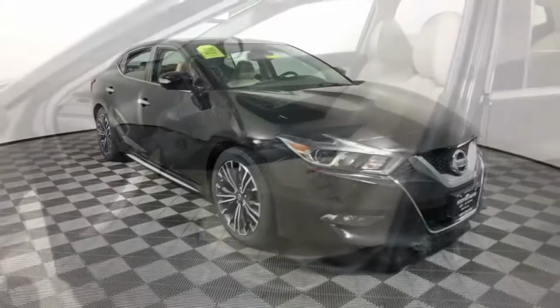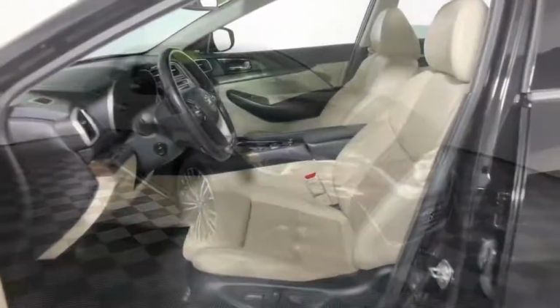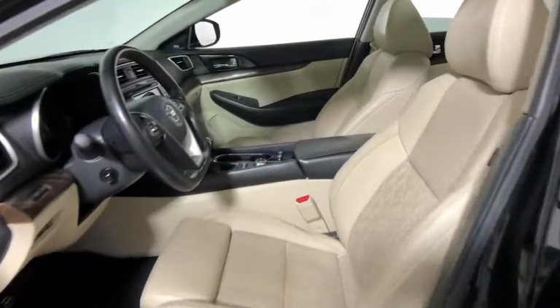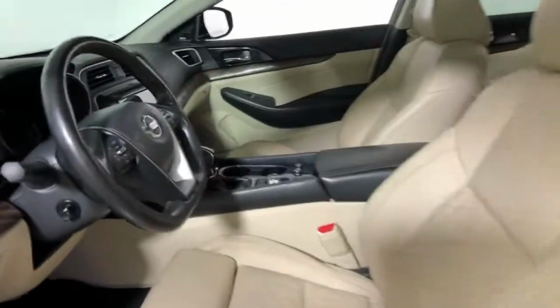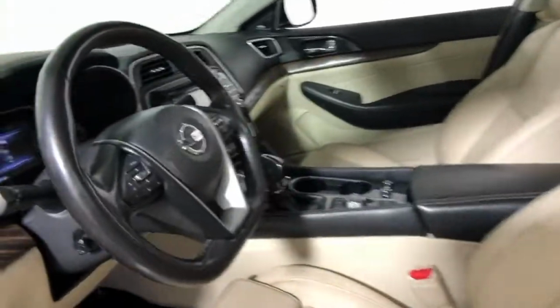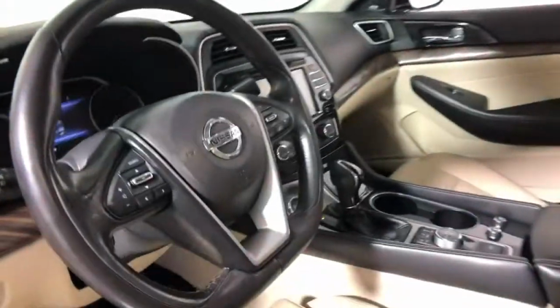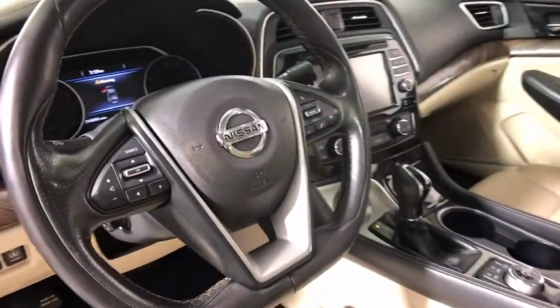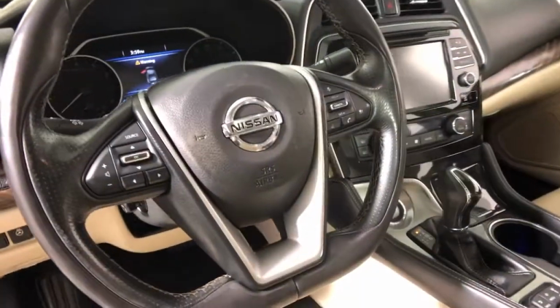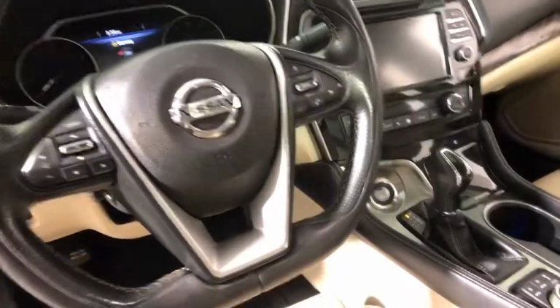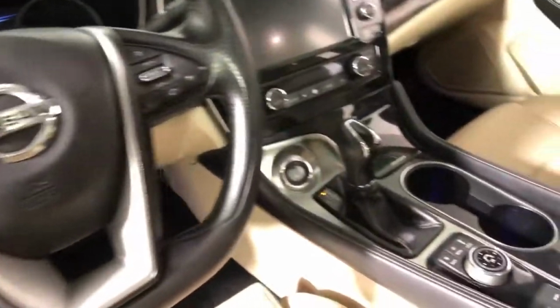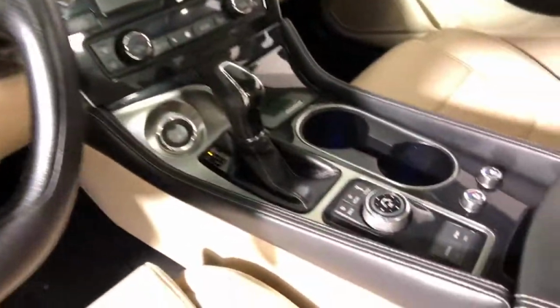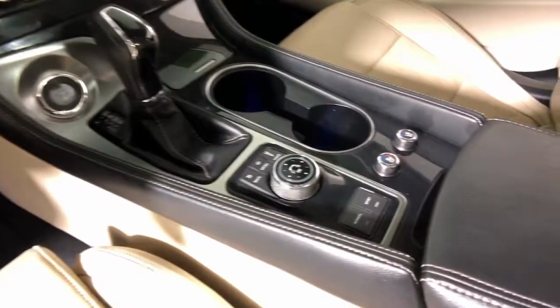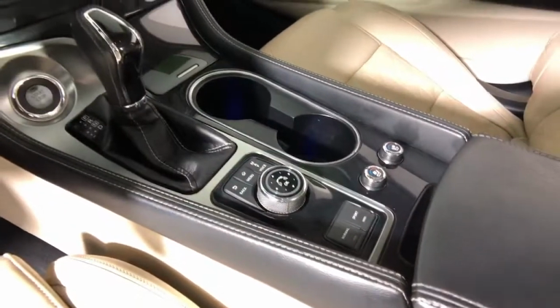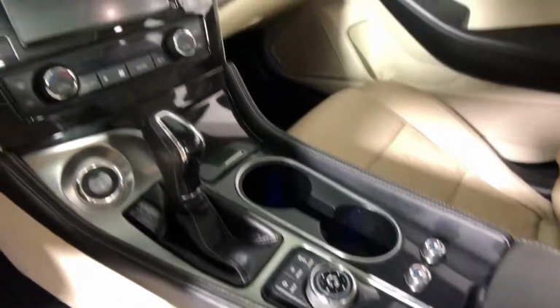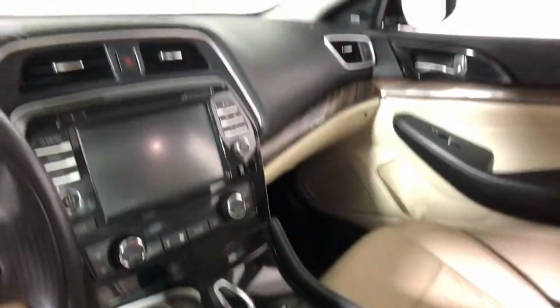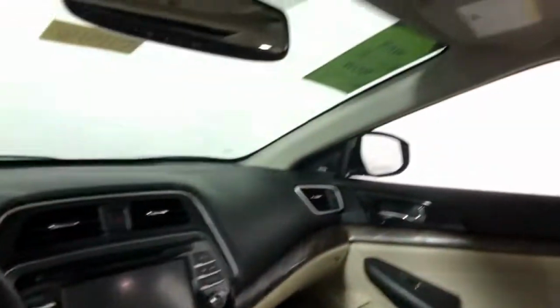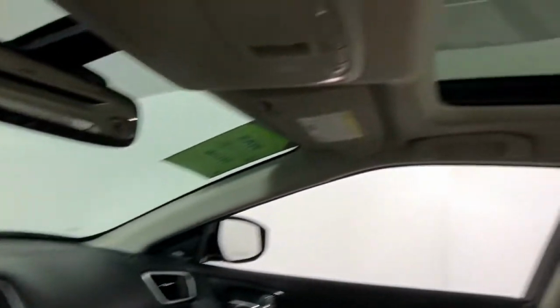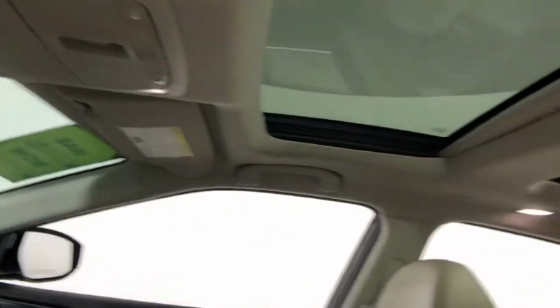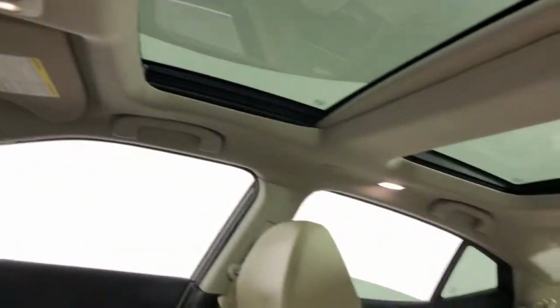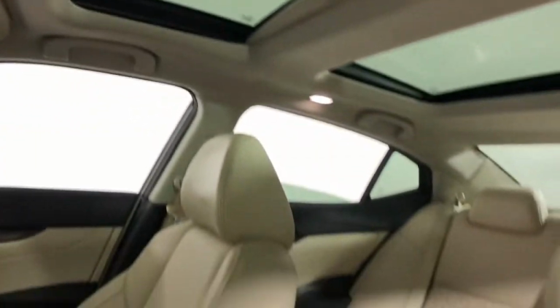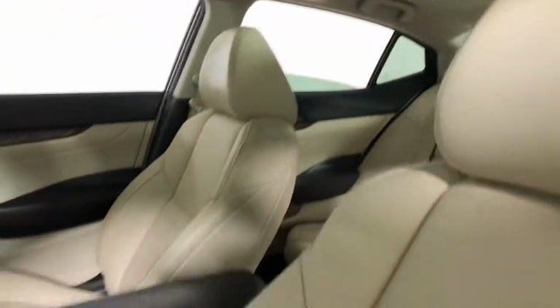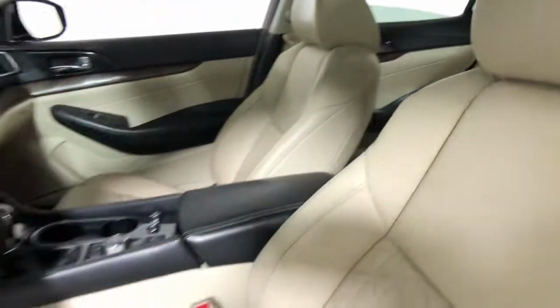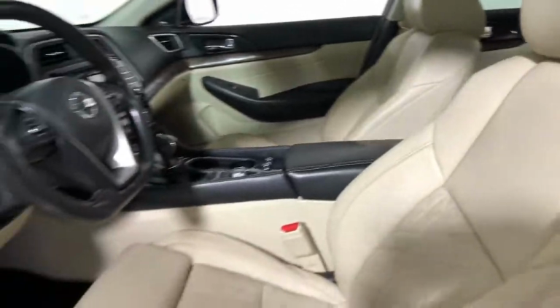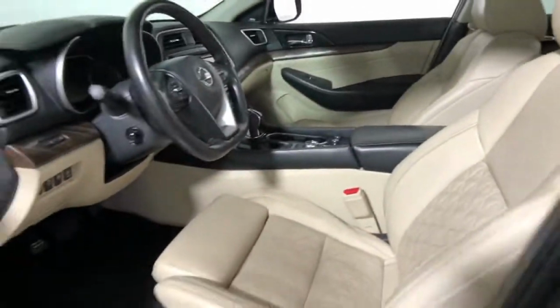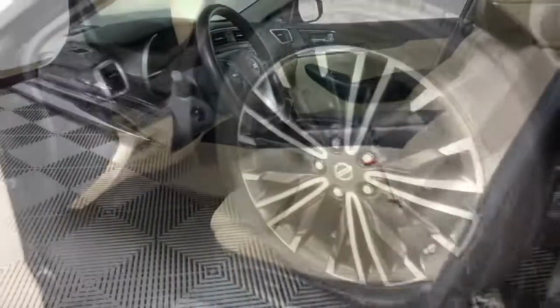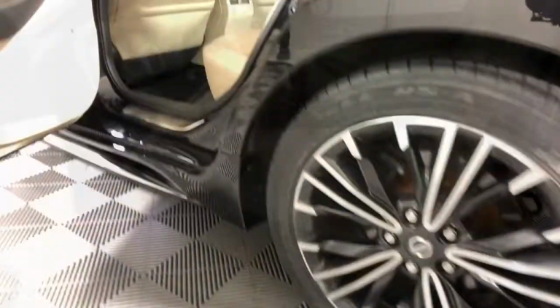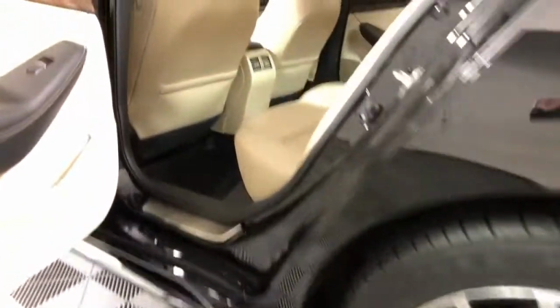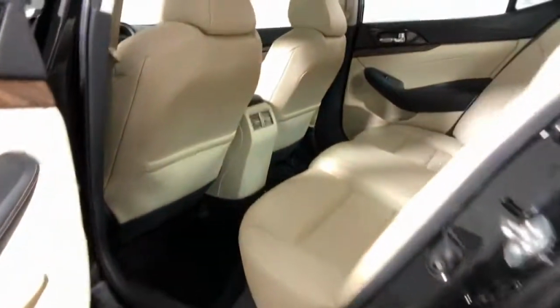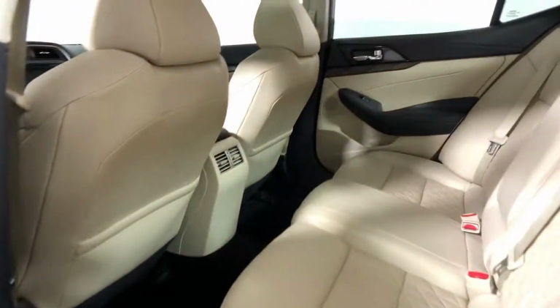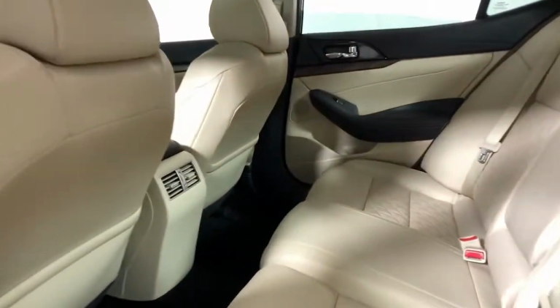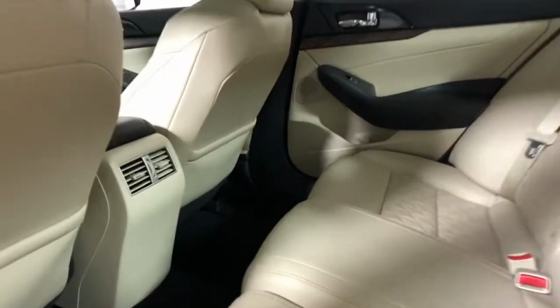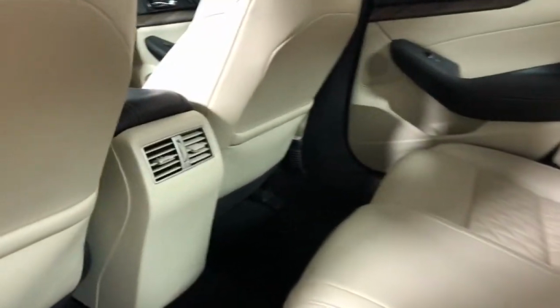This powerful Maxima delivers family-focused security and serious driving pleasure on every journey. Whether you love it for its aggressive performance, spacious comfort, or suite of safety and infotainment tech, this full-size sports sedan excites and delights wherever it goes.